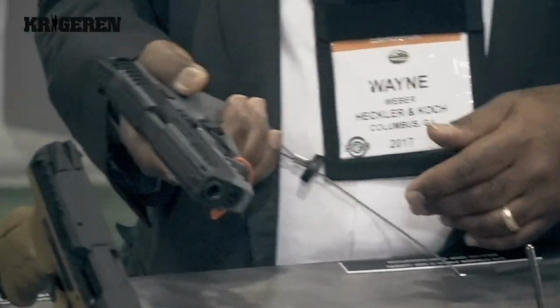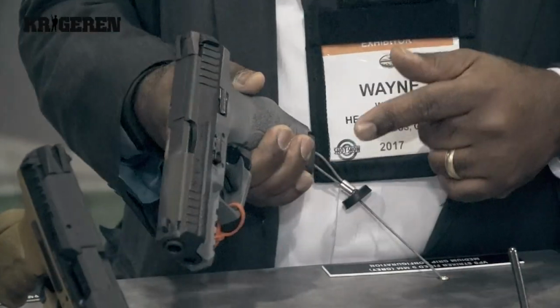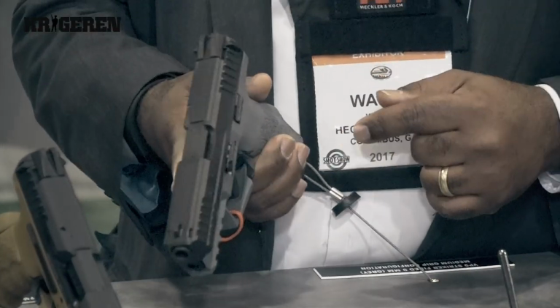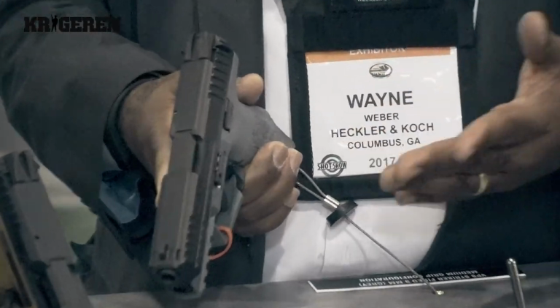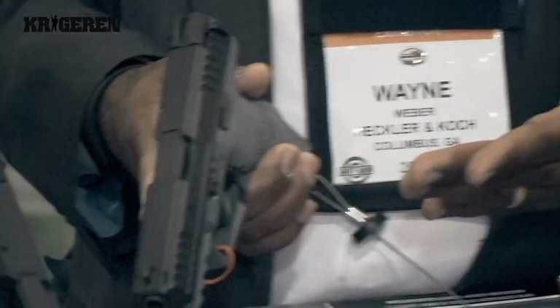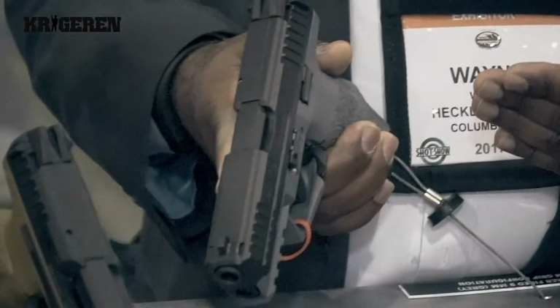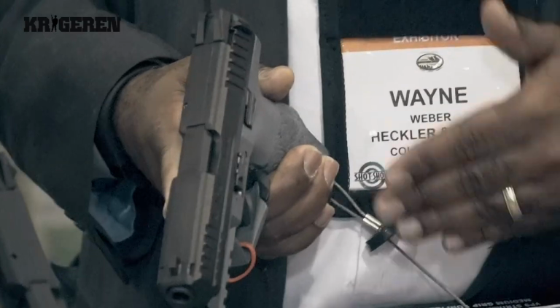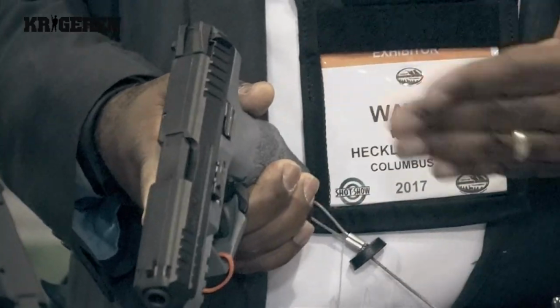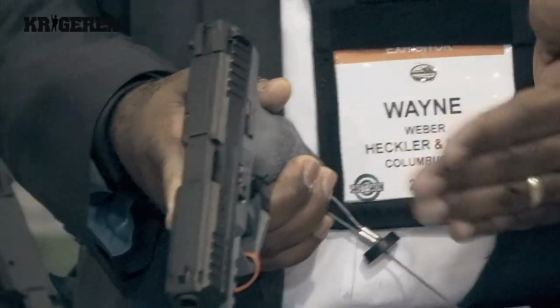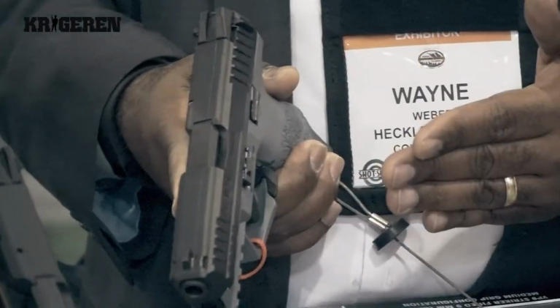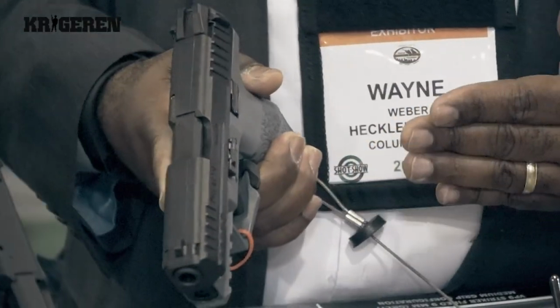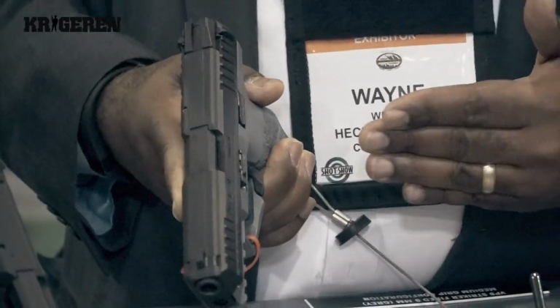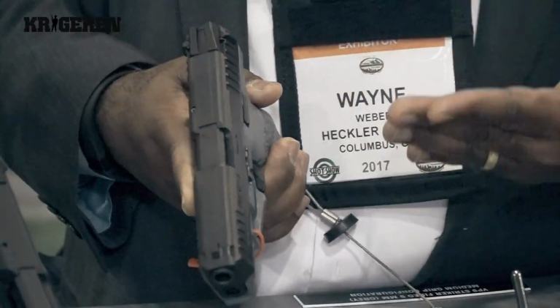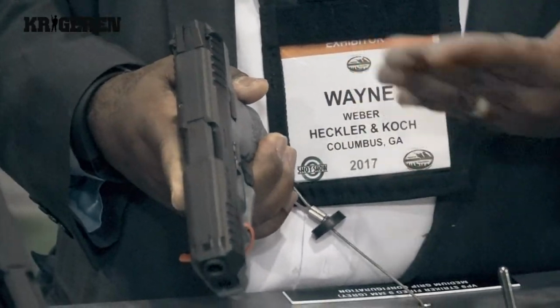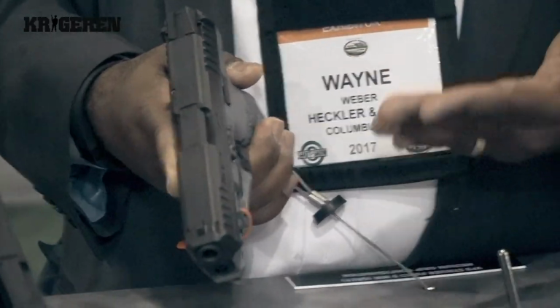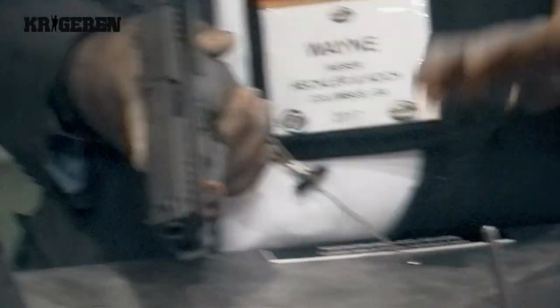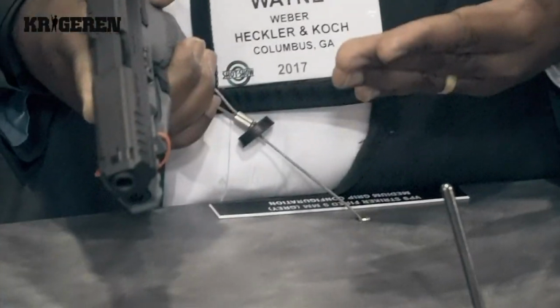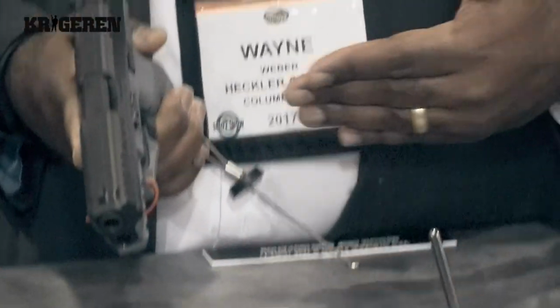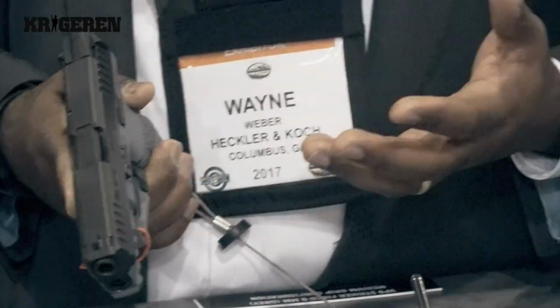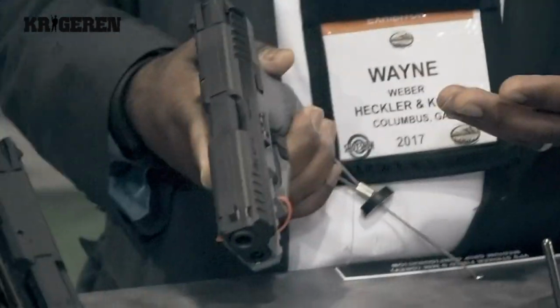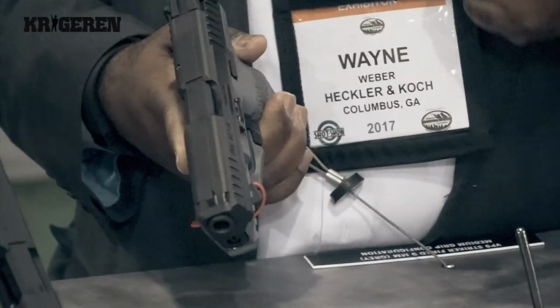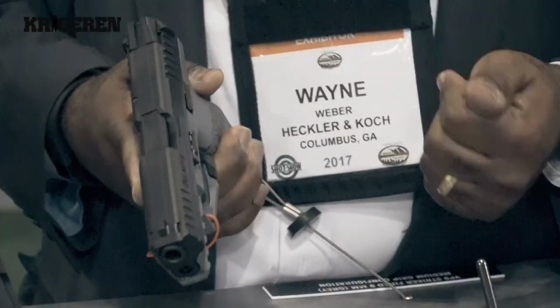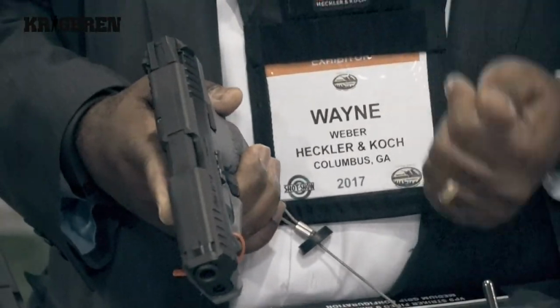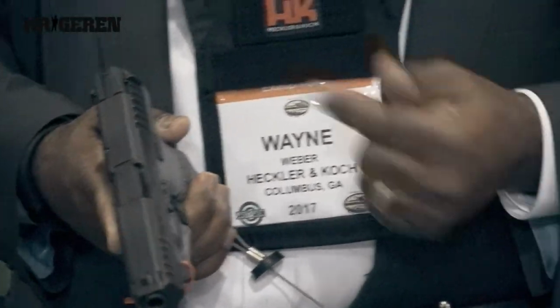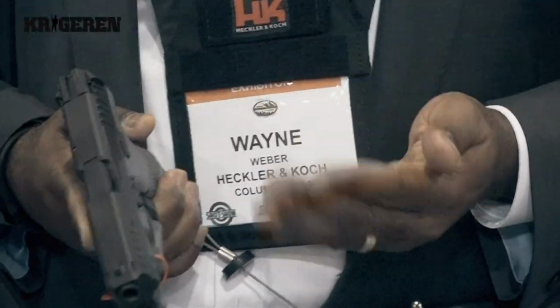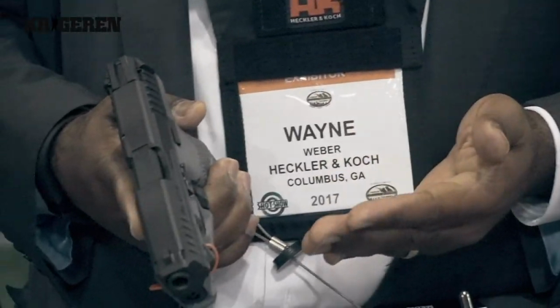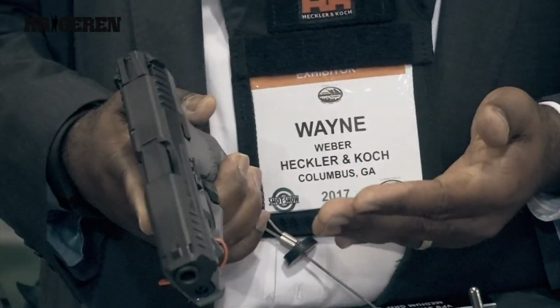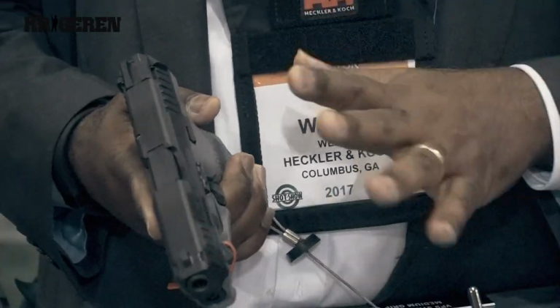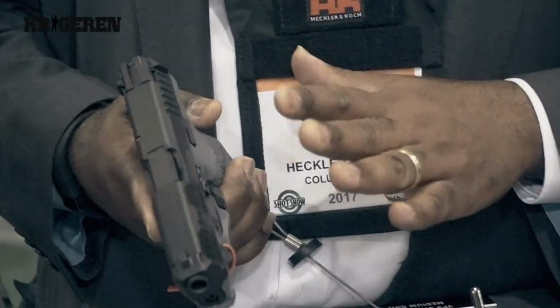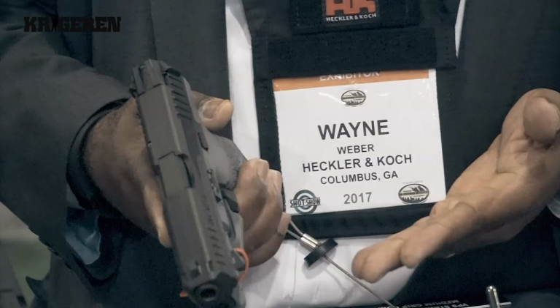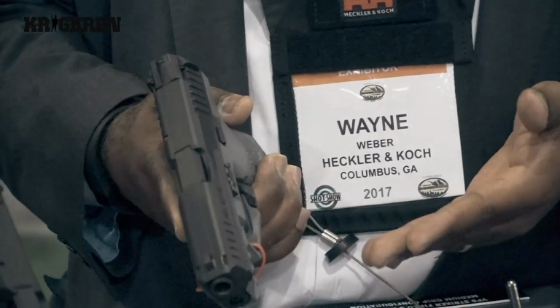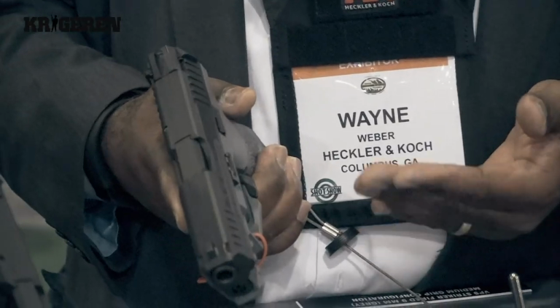The VP9 is a very easy pistol to operate. There's no manual safety on it. We are working on a manual safety version for those users that insist on having a manually operated safety, but the standard pistol does not use a manual safety.